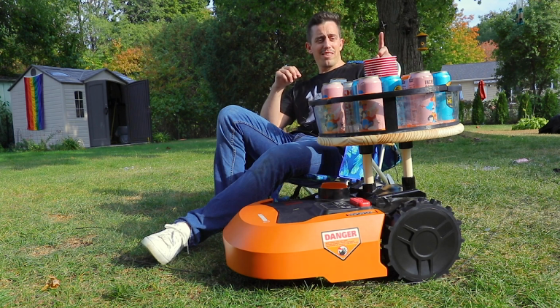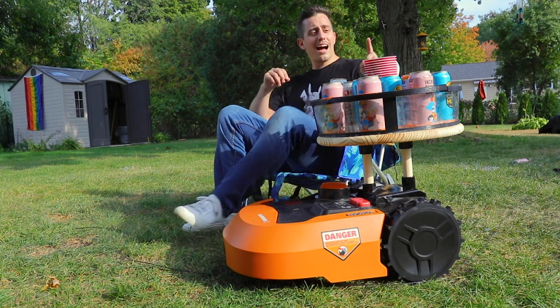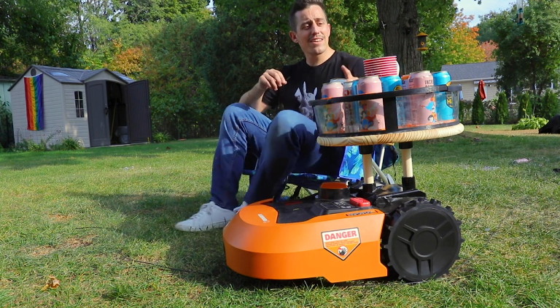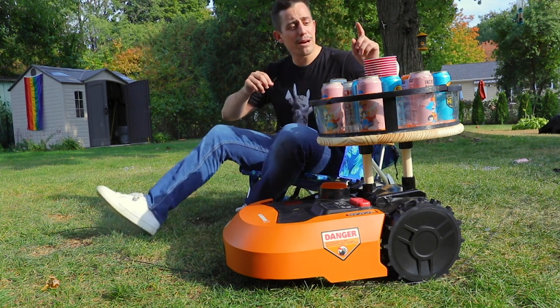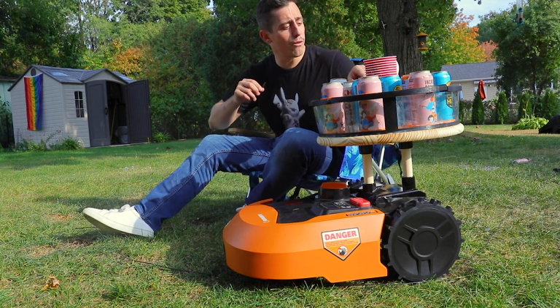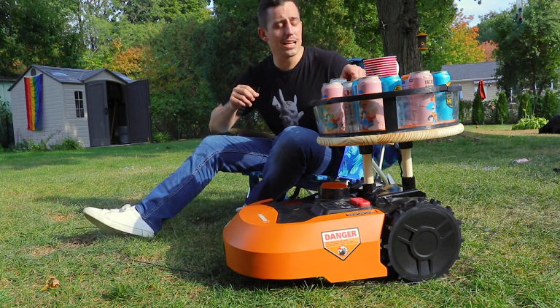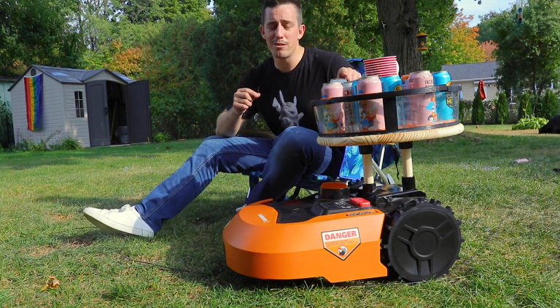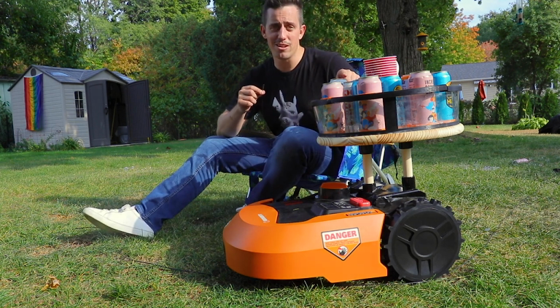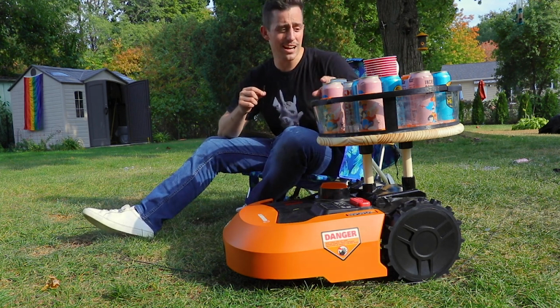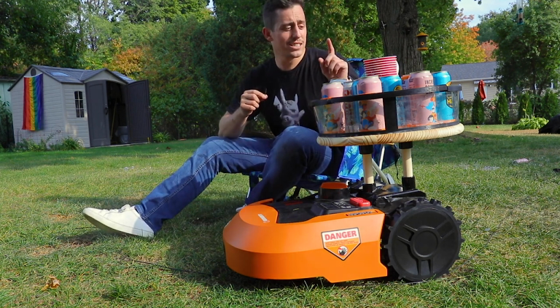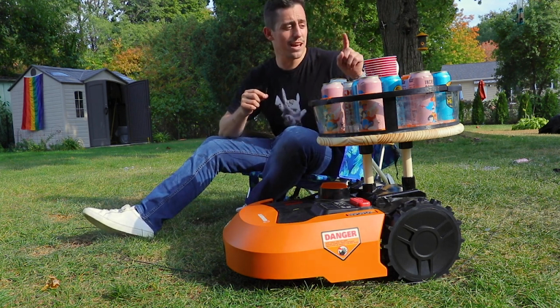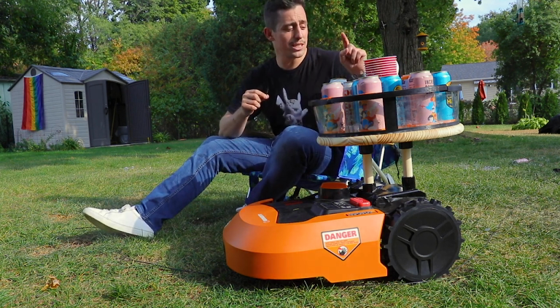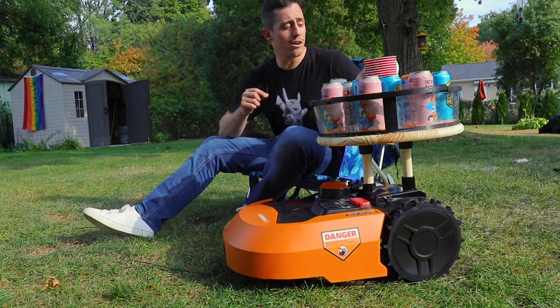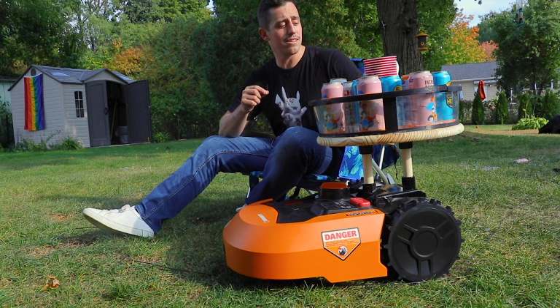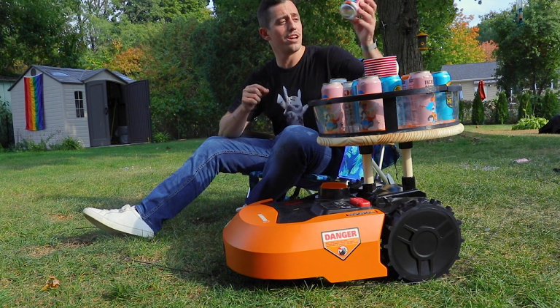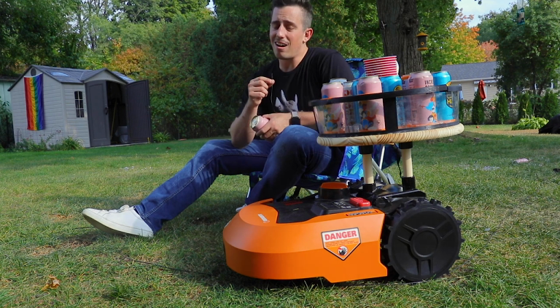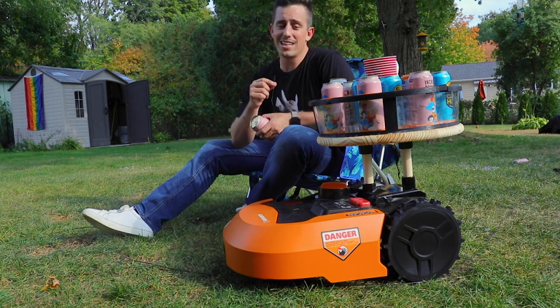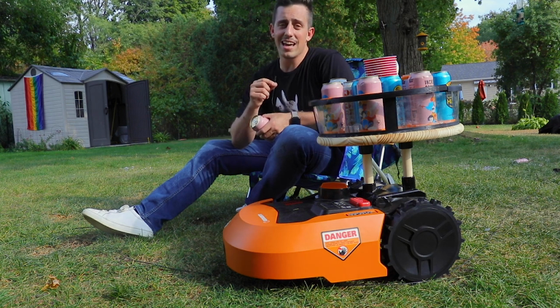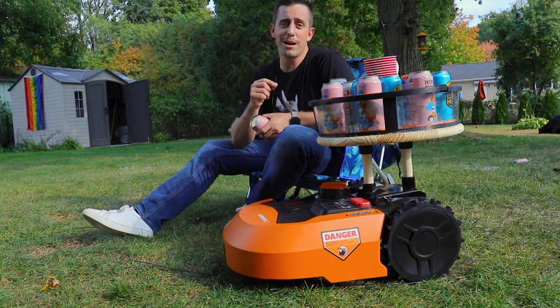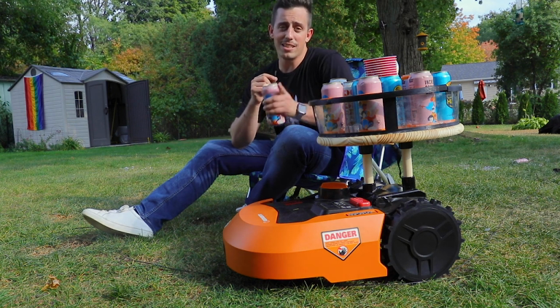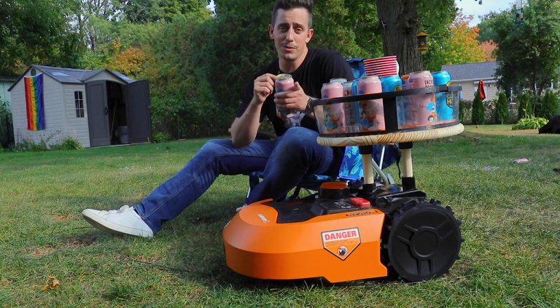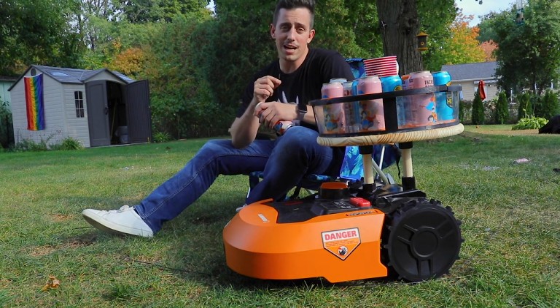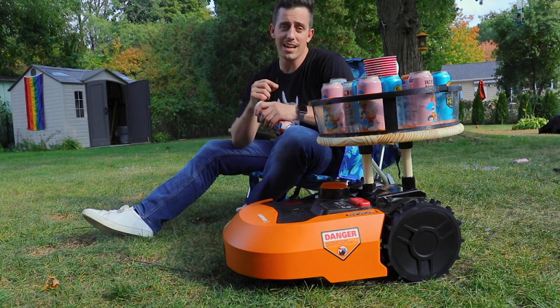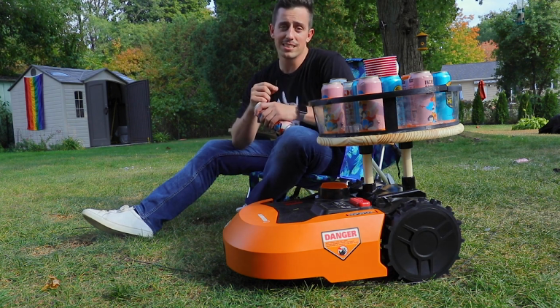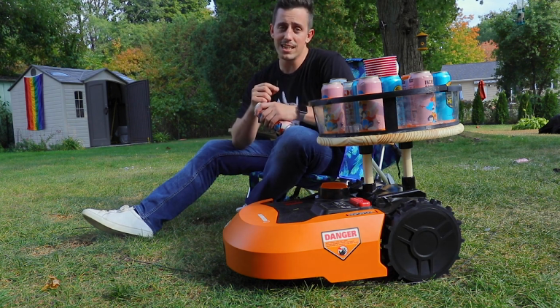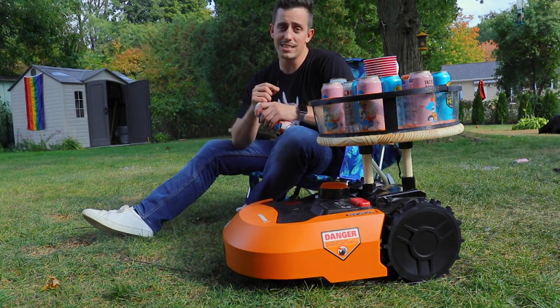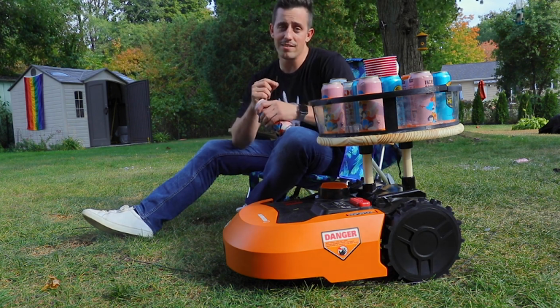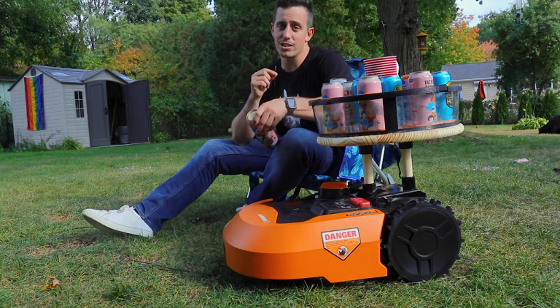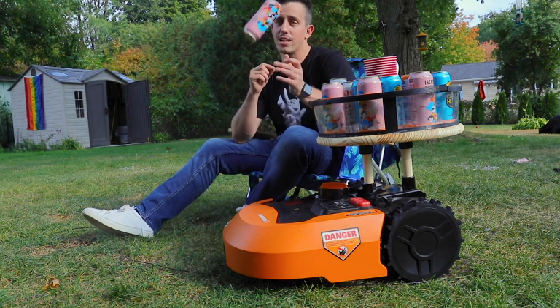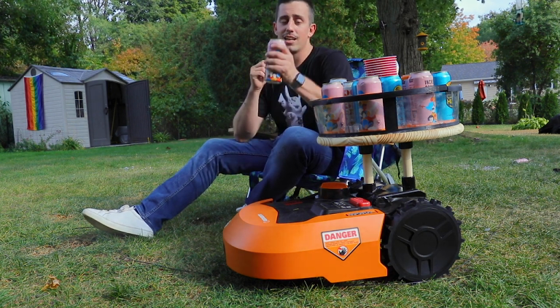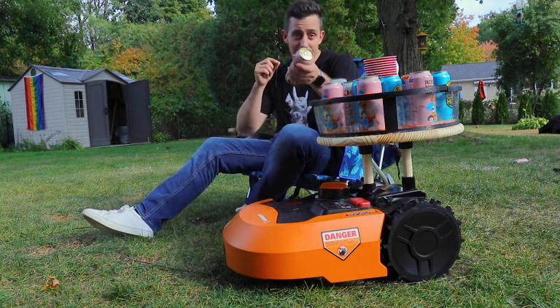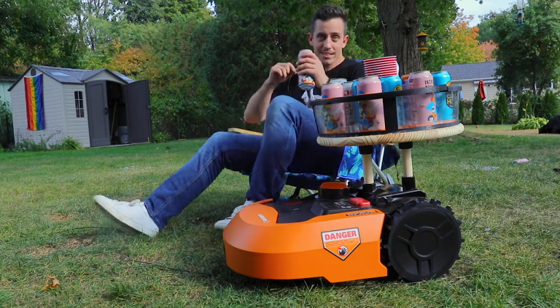Now I've got about 14 beers here to drink, so I think I'm gonna start with this one, call it a day, and I will see you at the next unnecessary invention. See ya!